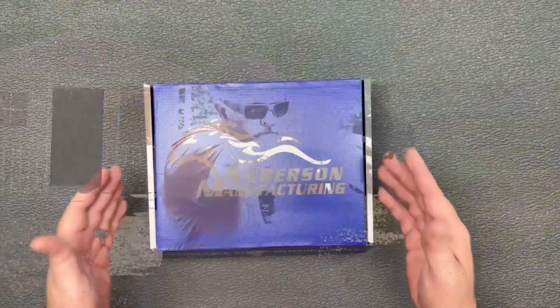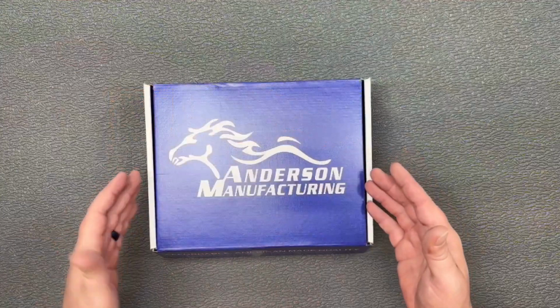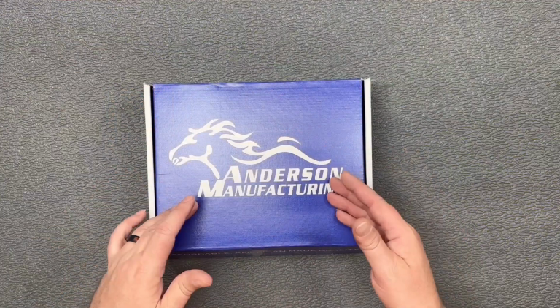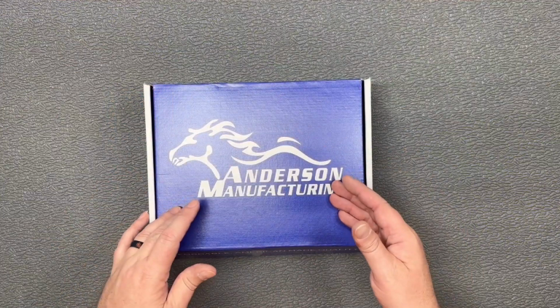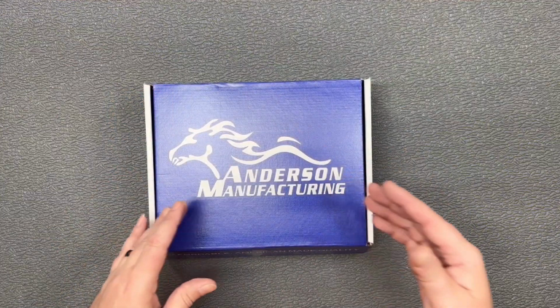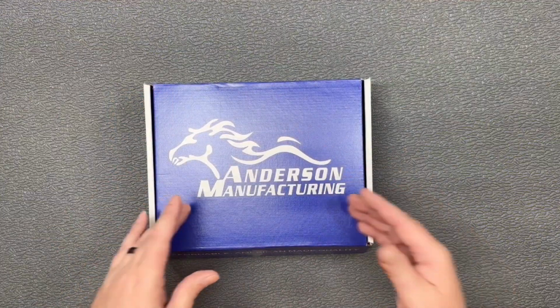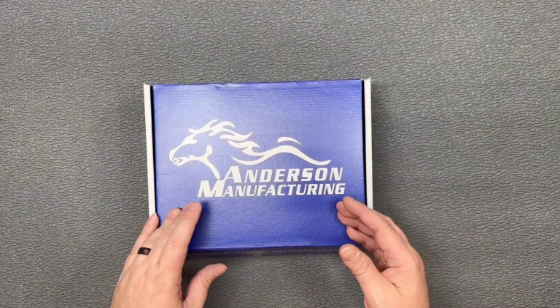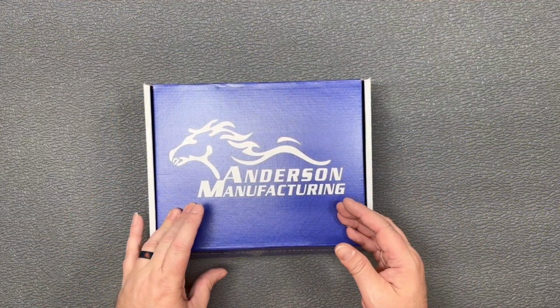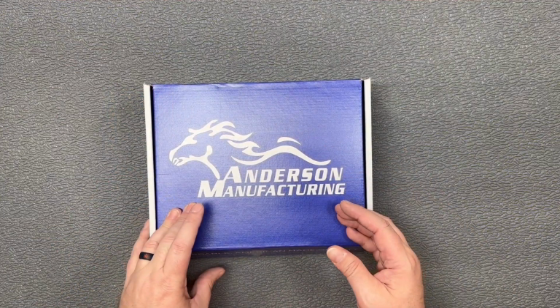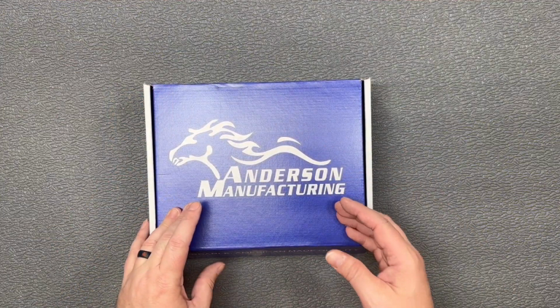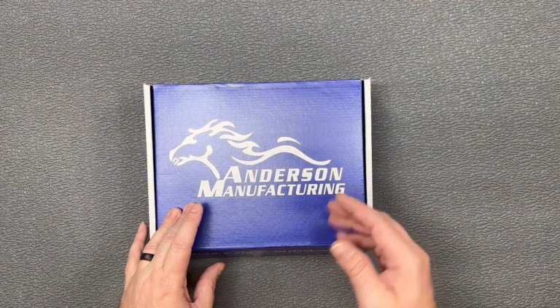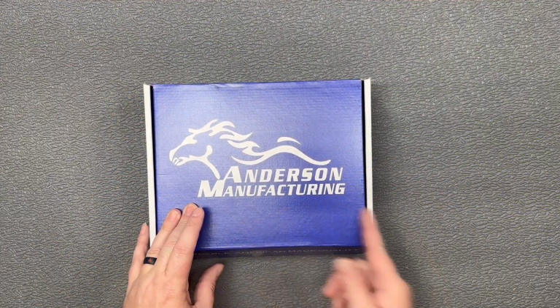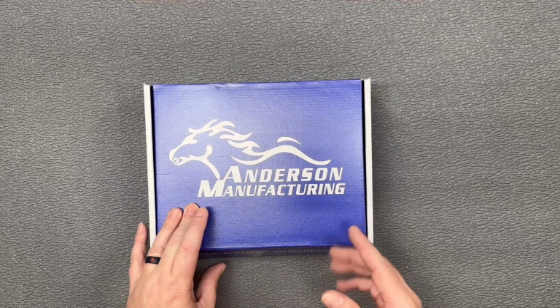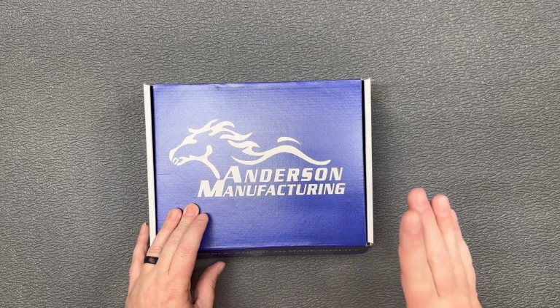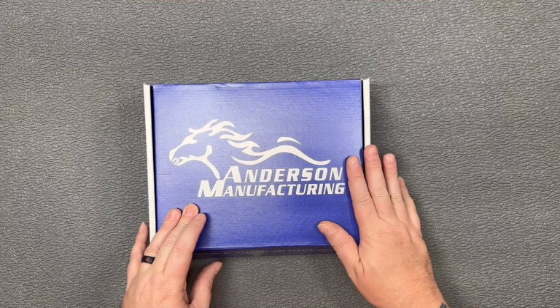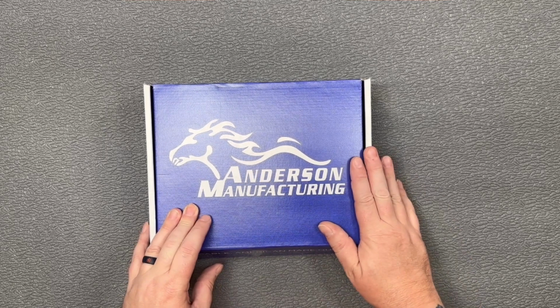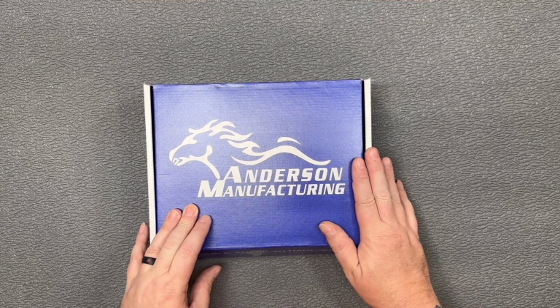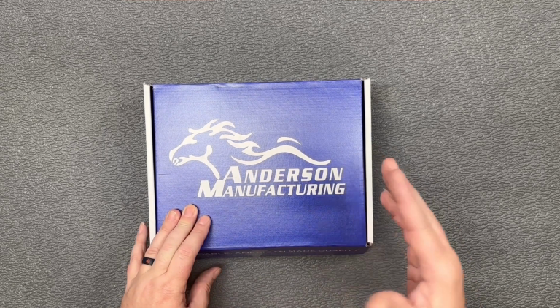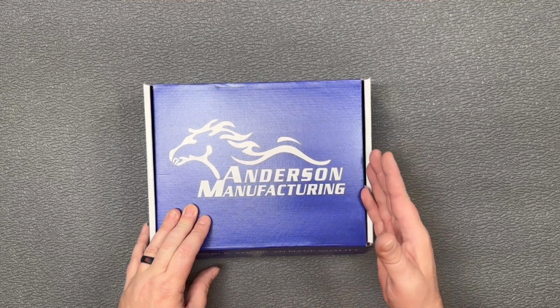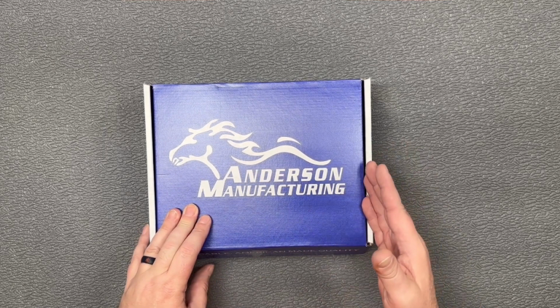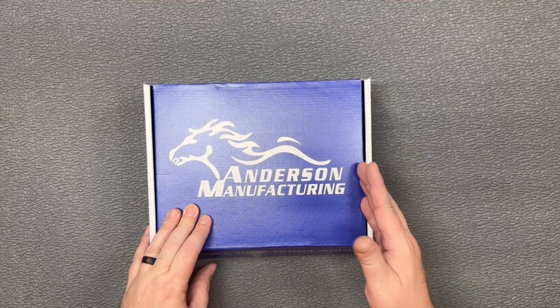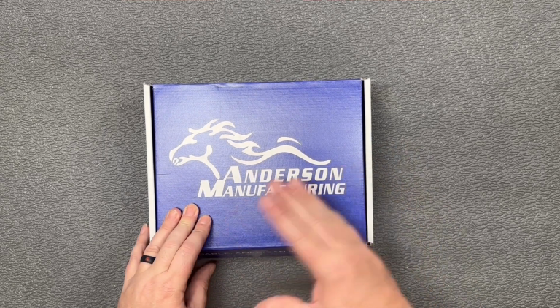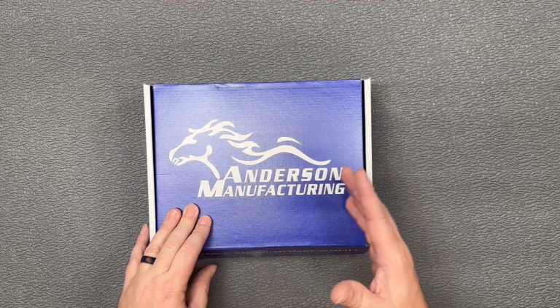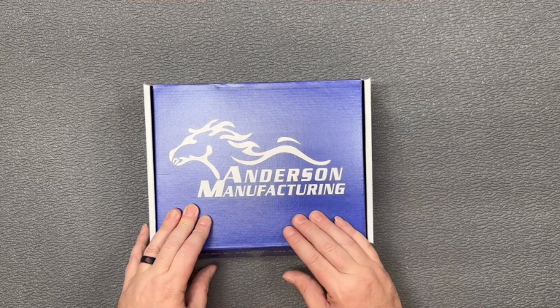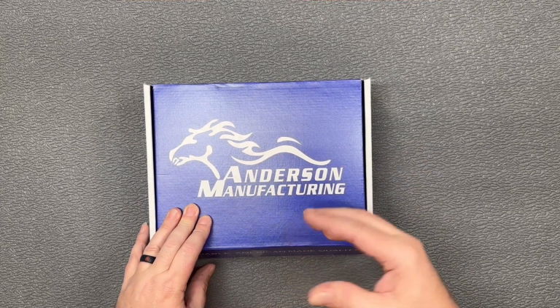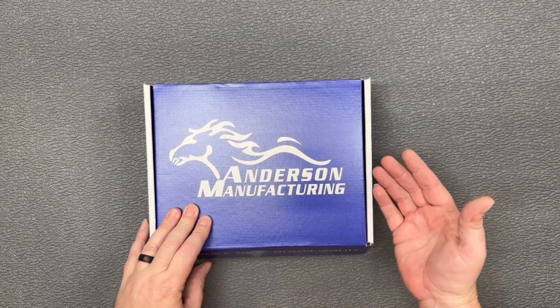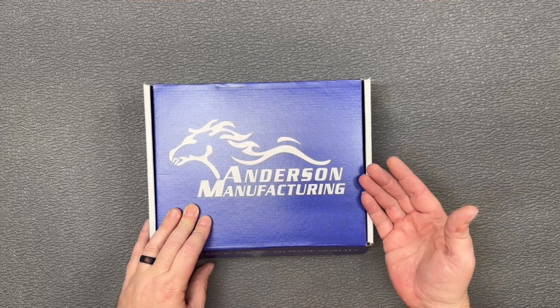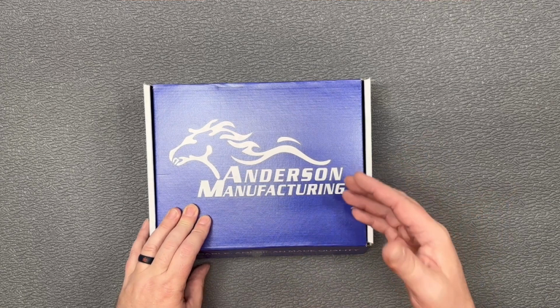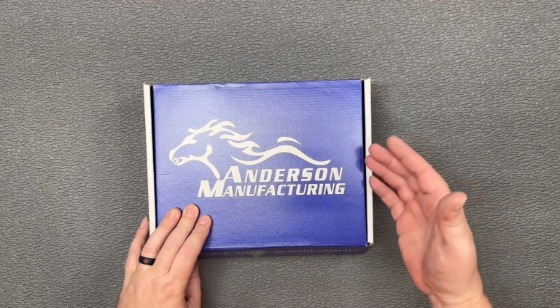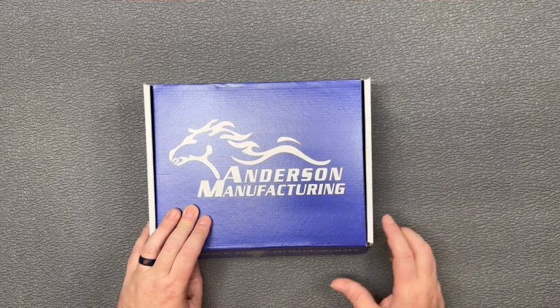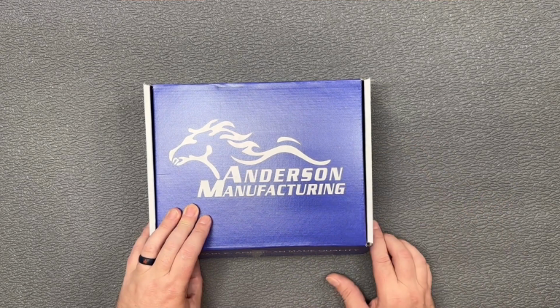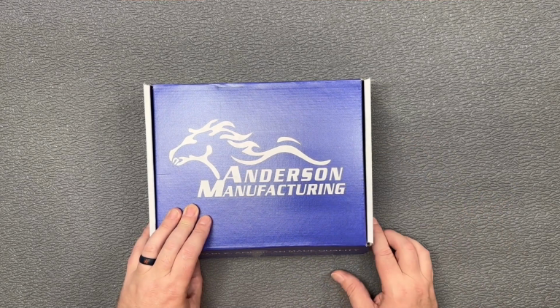Okay guys, we're back here inside. Got the Kyger 9C Pro from Anderson Manufacturing. I'll show you what comes in the box, give you a little bit of close-up of it, get the trigger pull weight, and then go over everything.